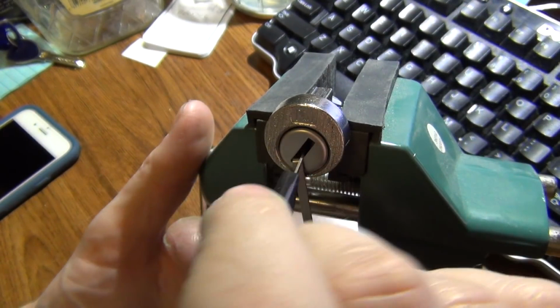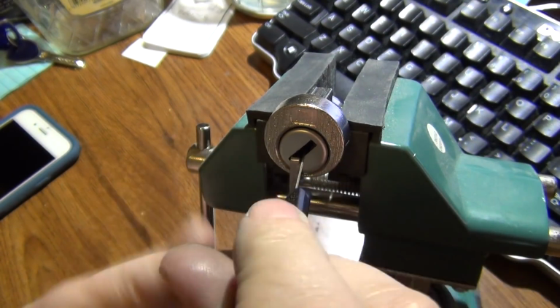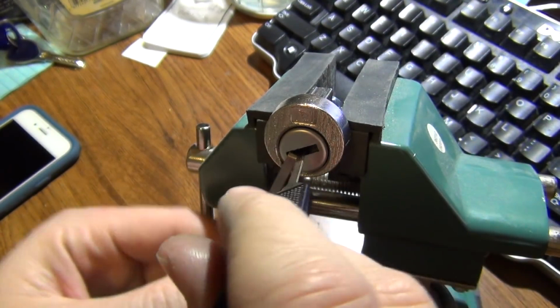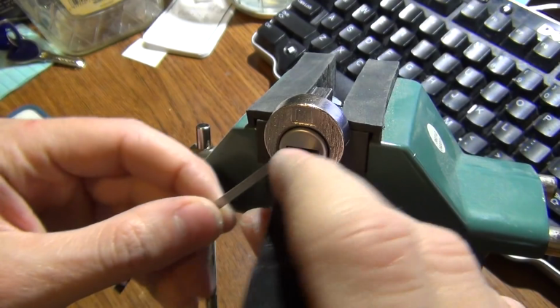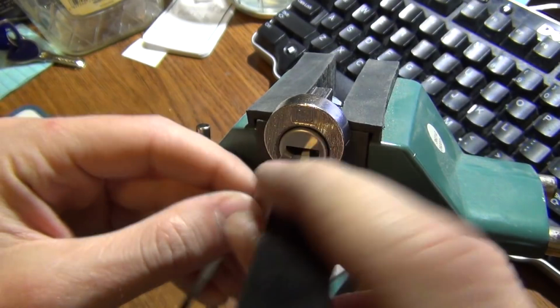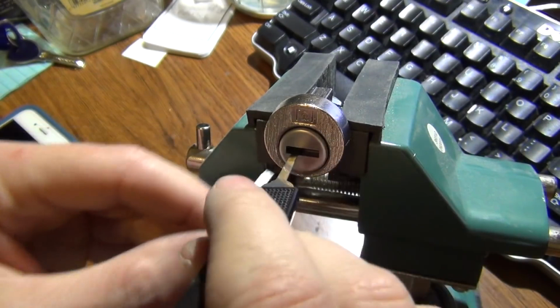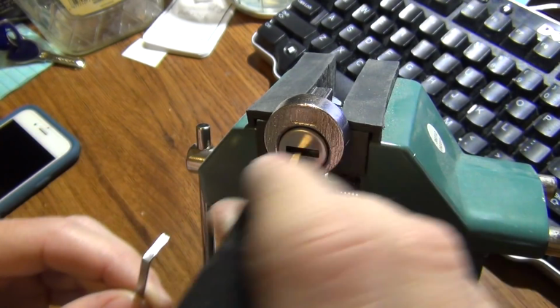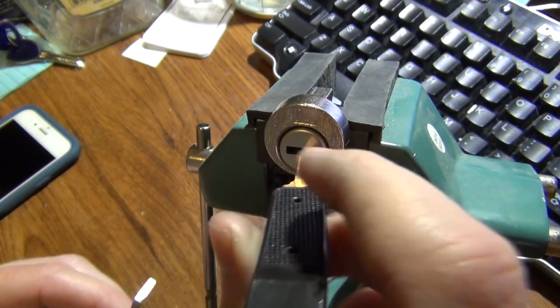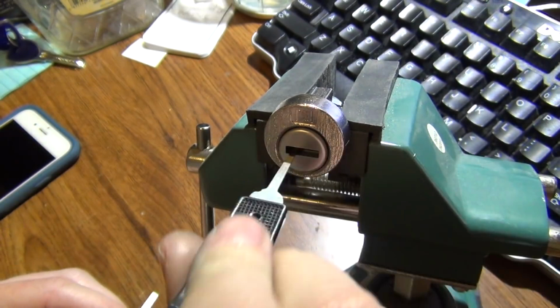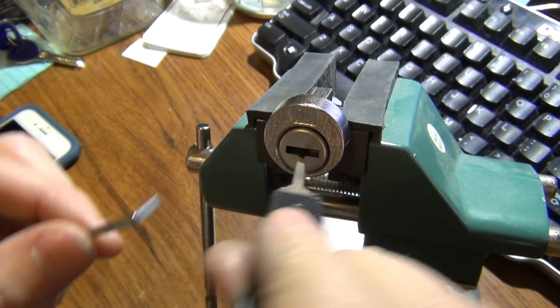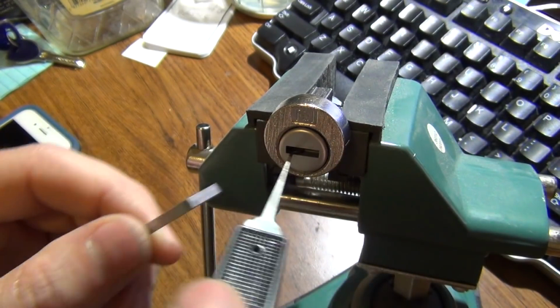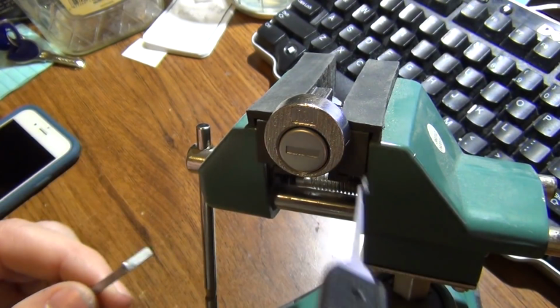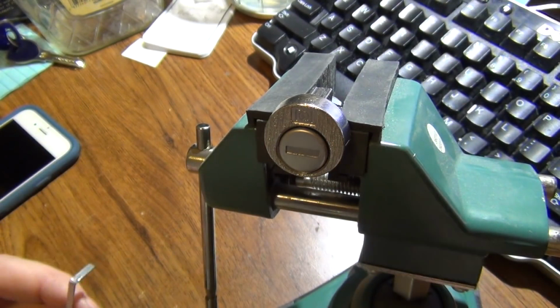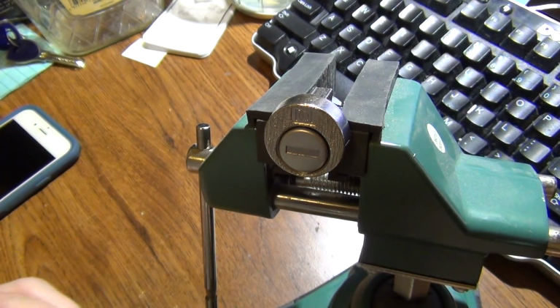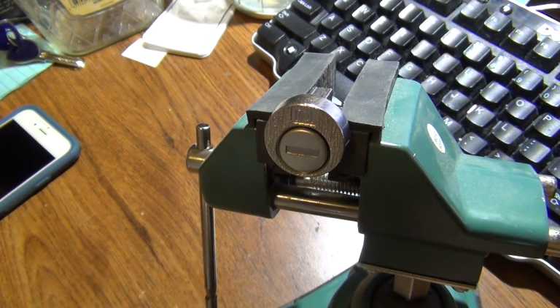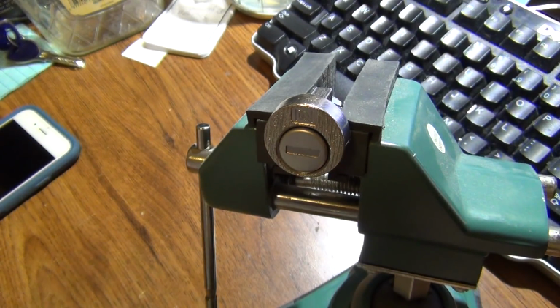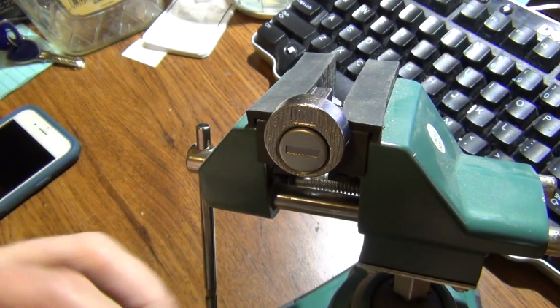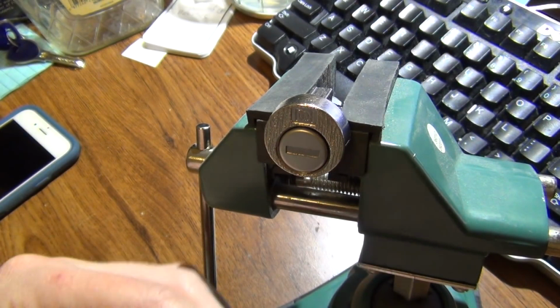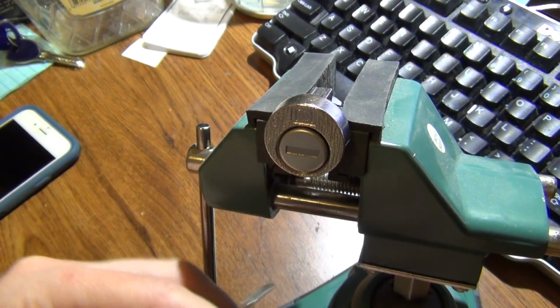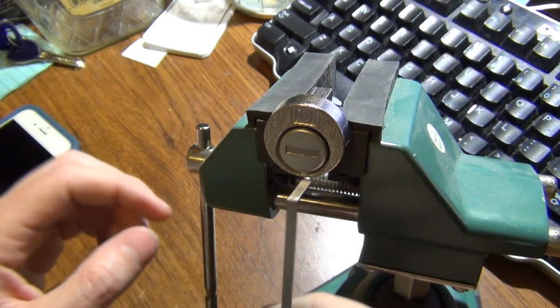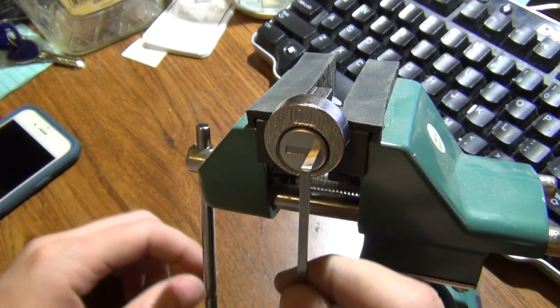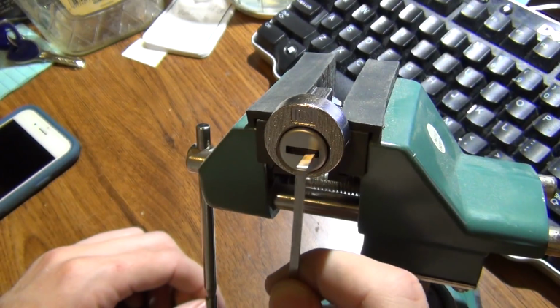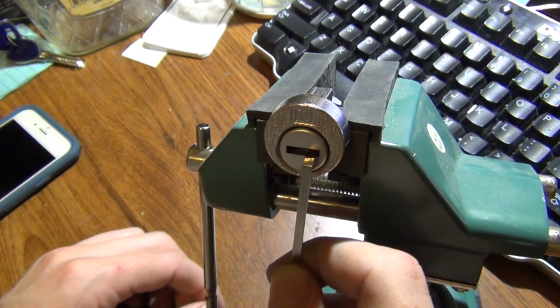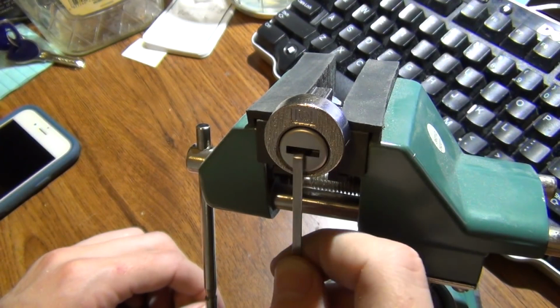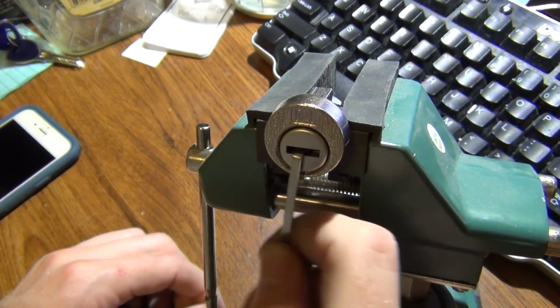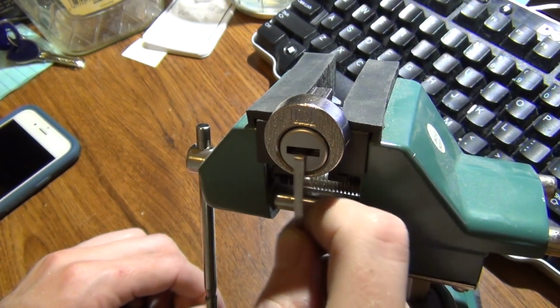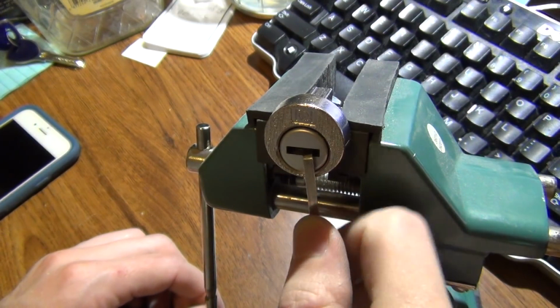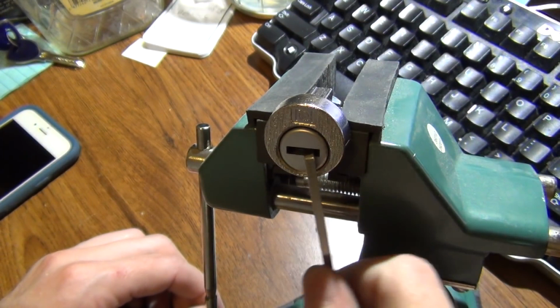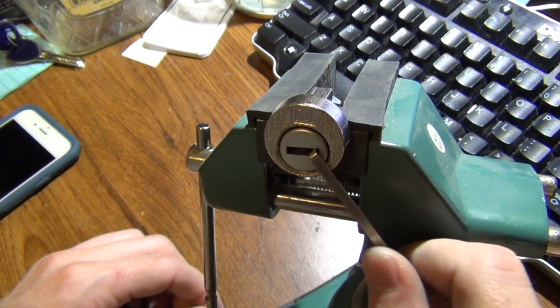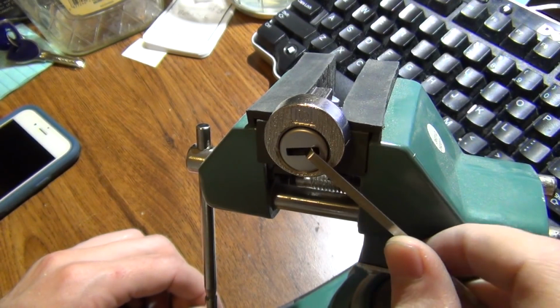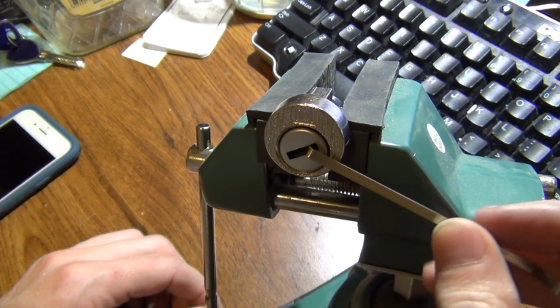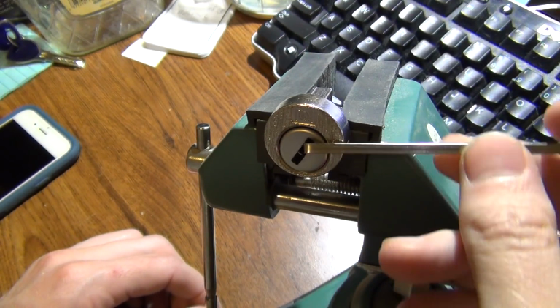There we go. So that pick is stuck here — that's a mailbox lock raked open. And that's all for now.